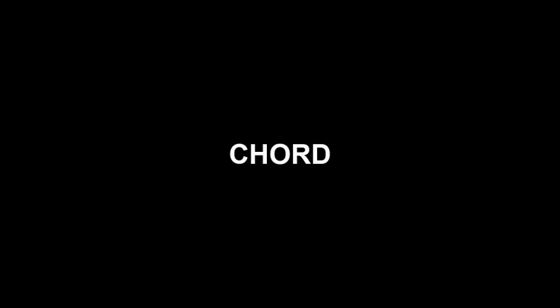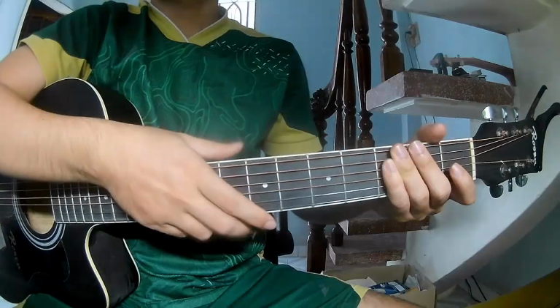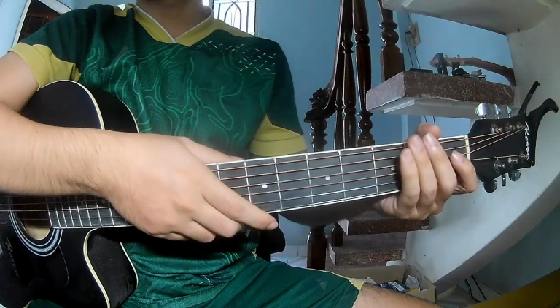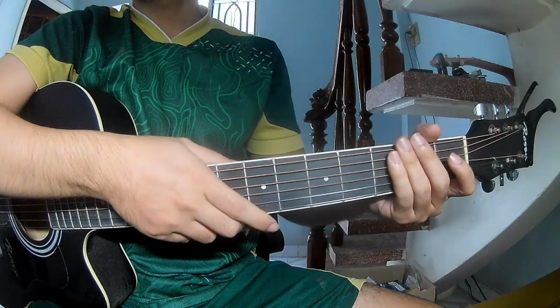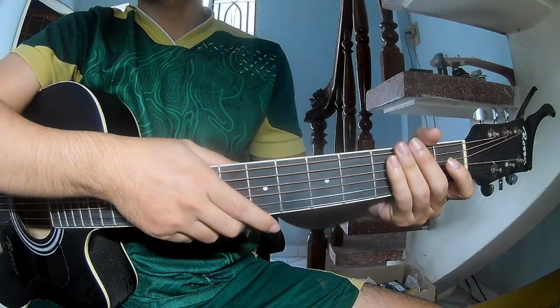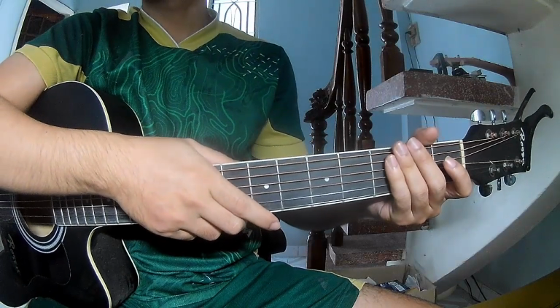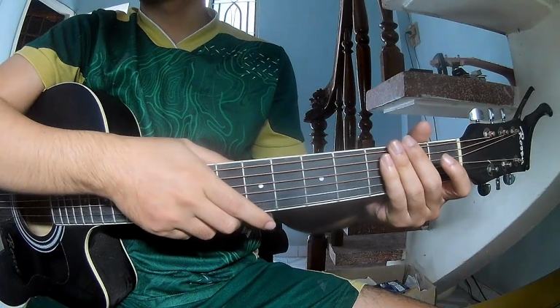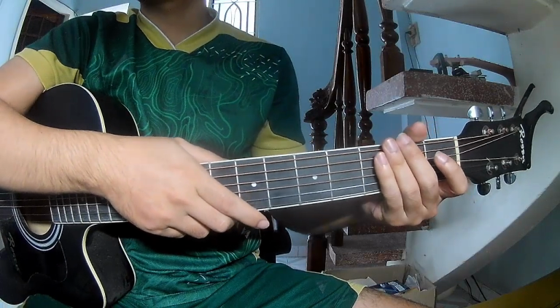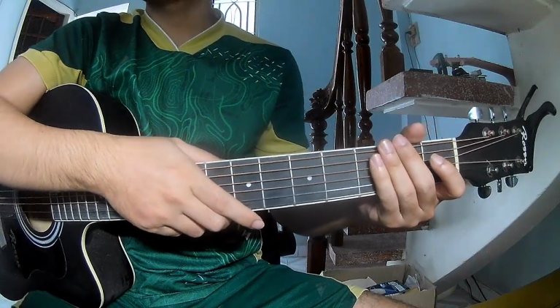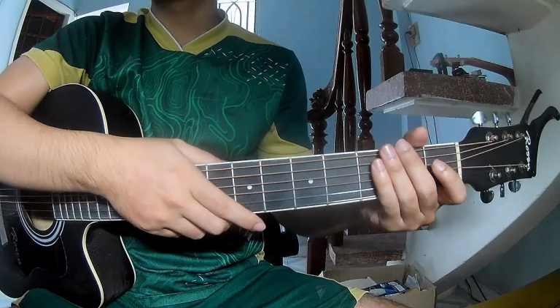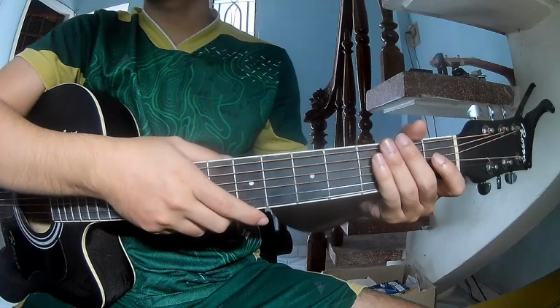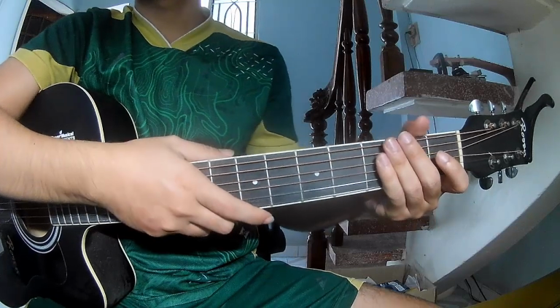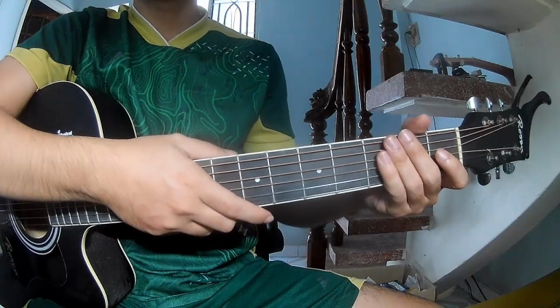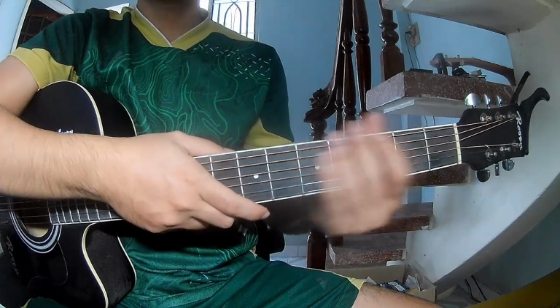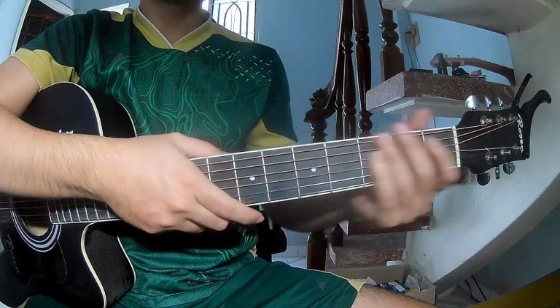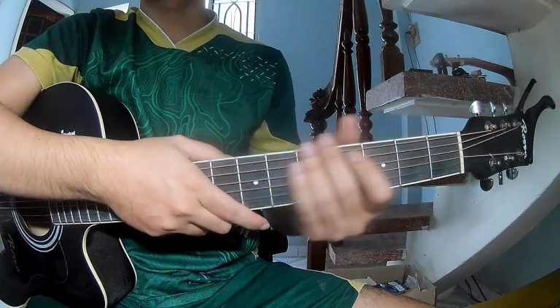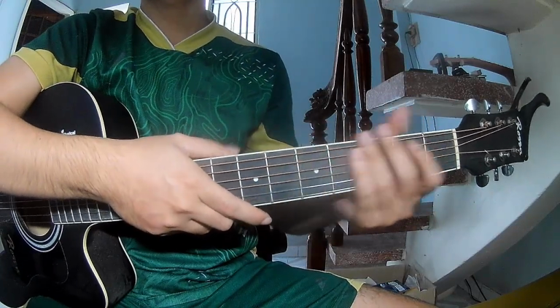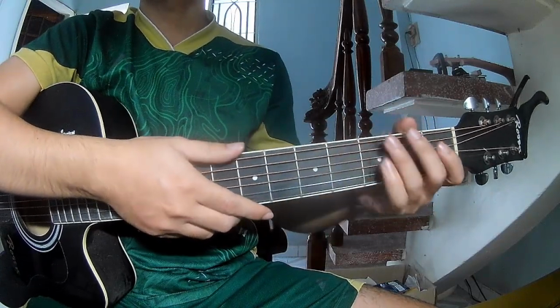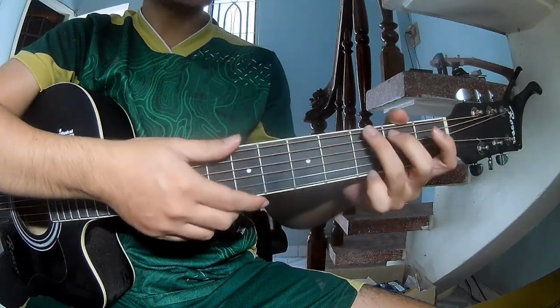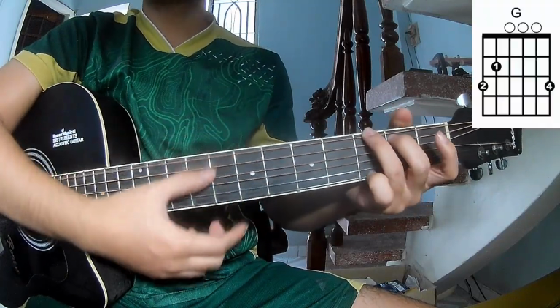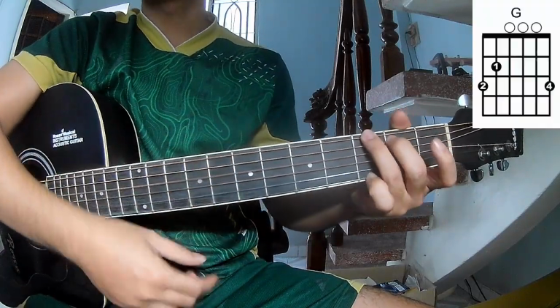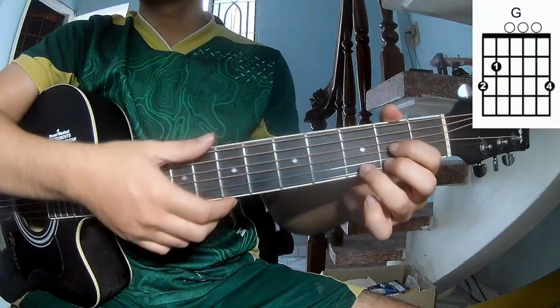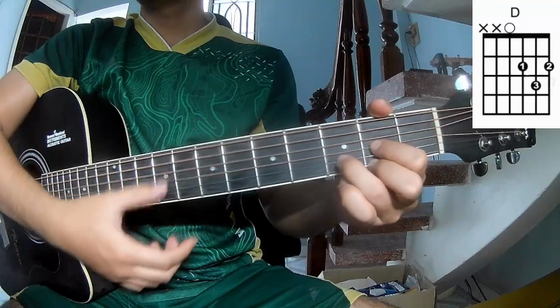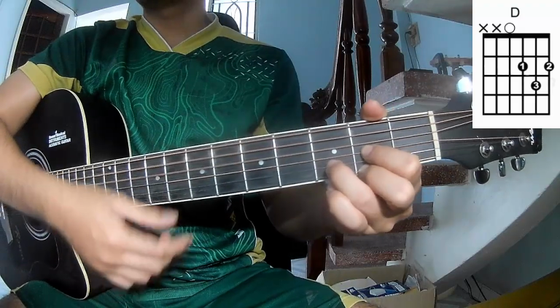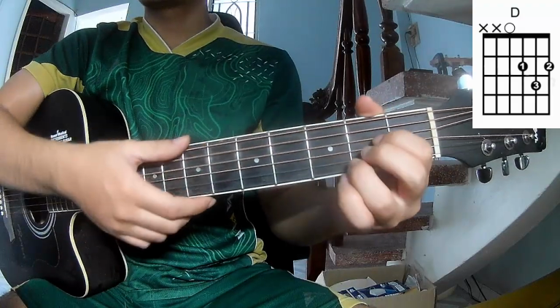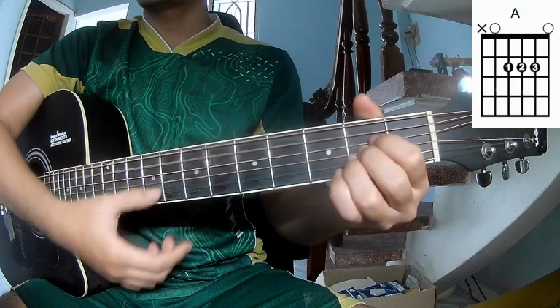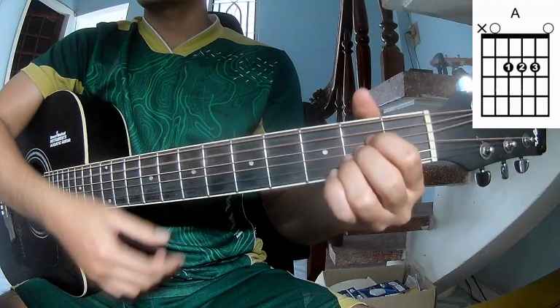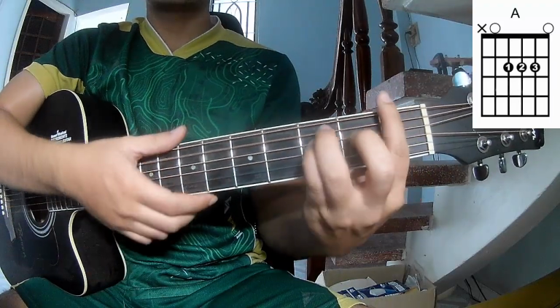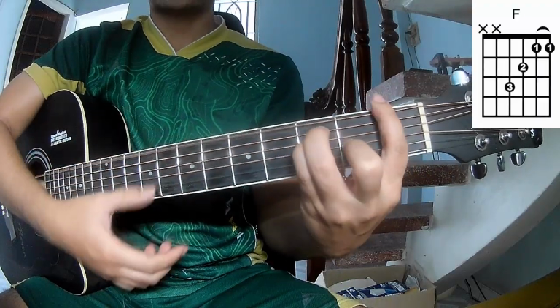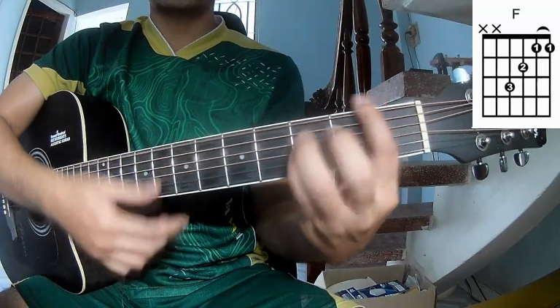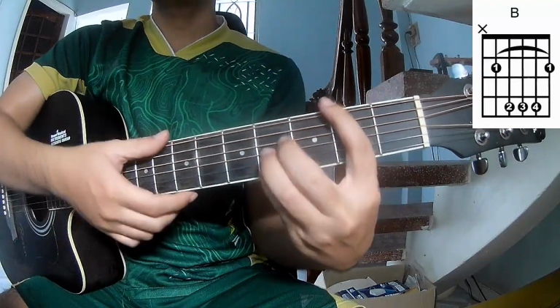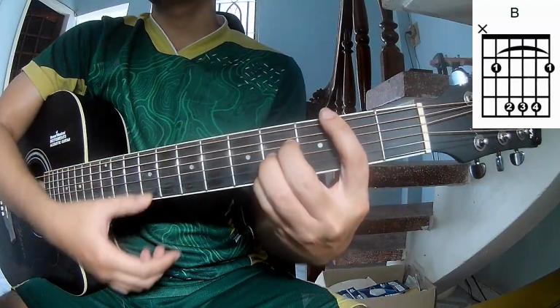Hi everyone, today we'll see how to play Sub-Franjic City by David Croyd. First, the chords you care about, because this song uses G, D, A, M, and B.